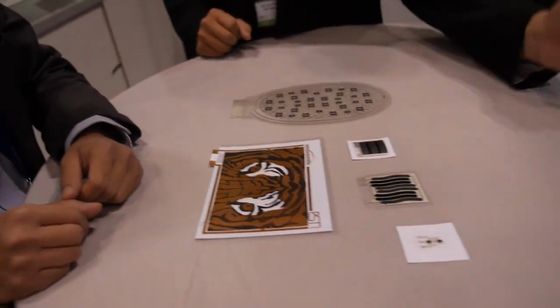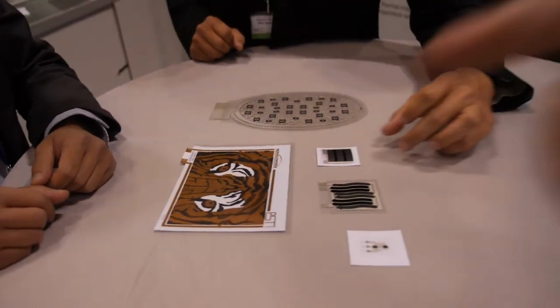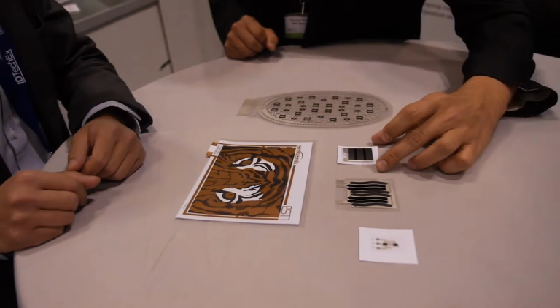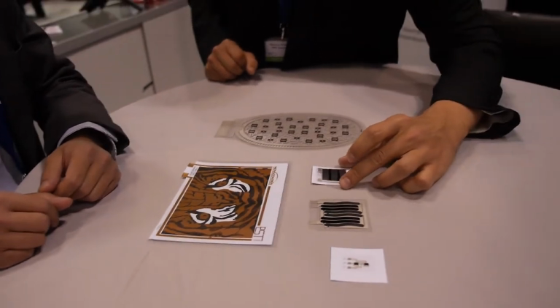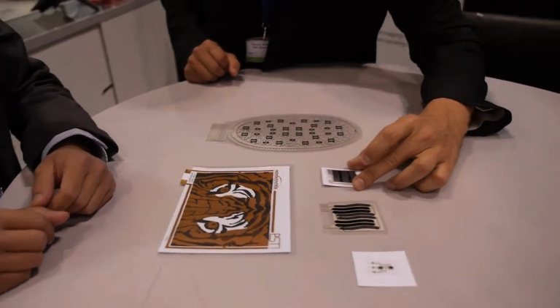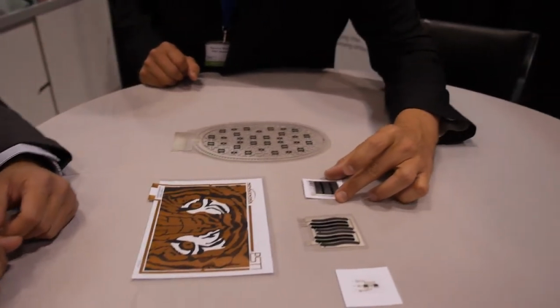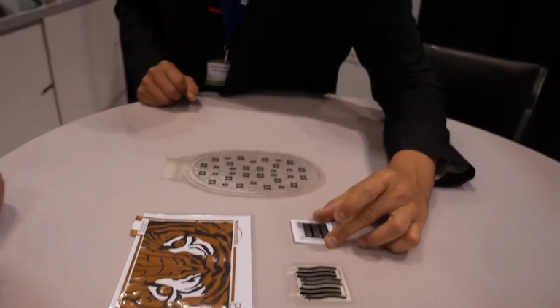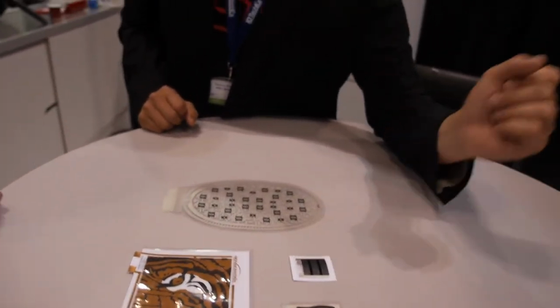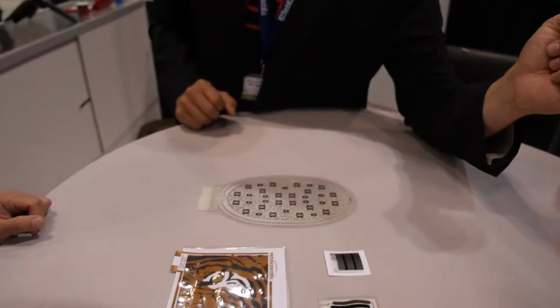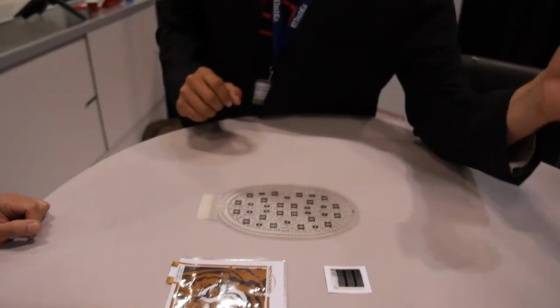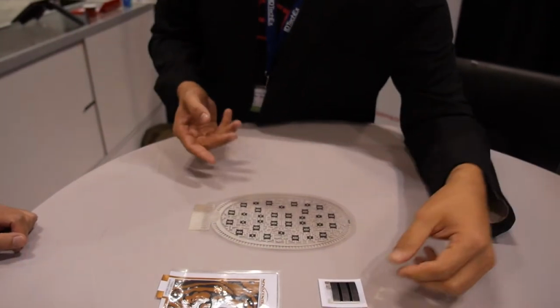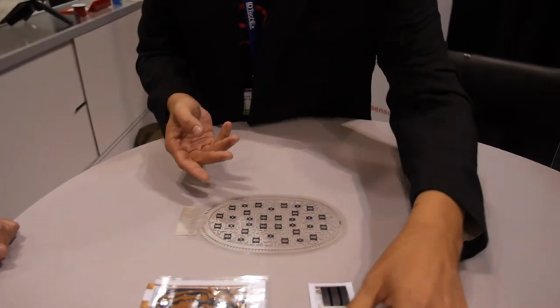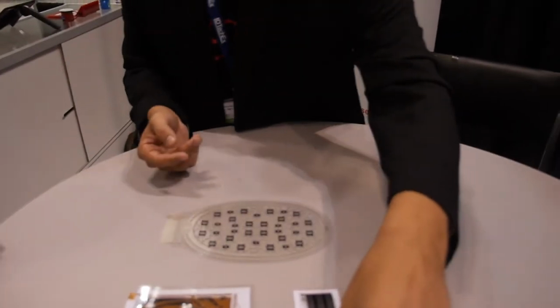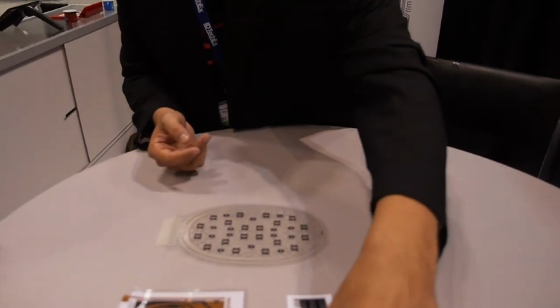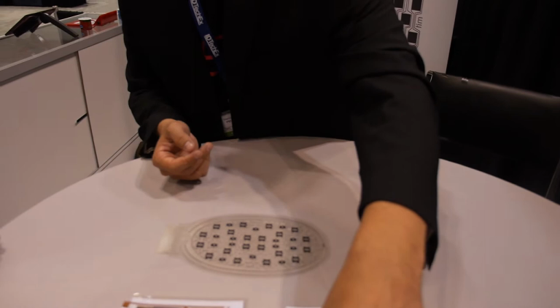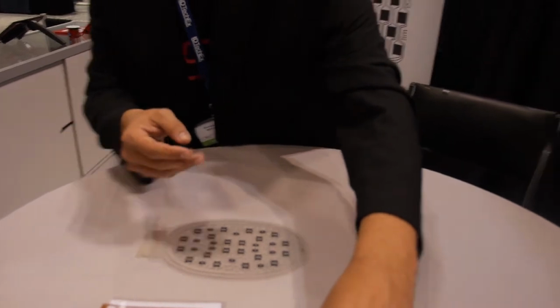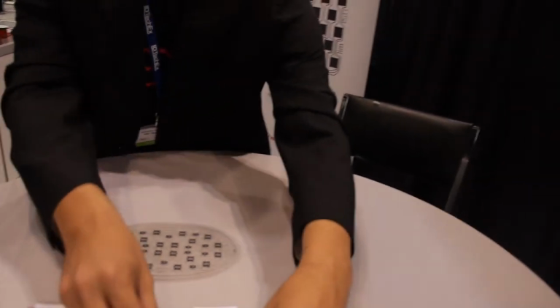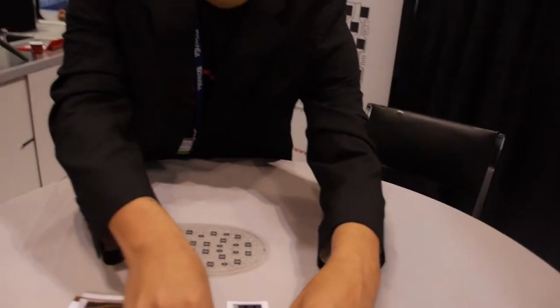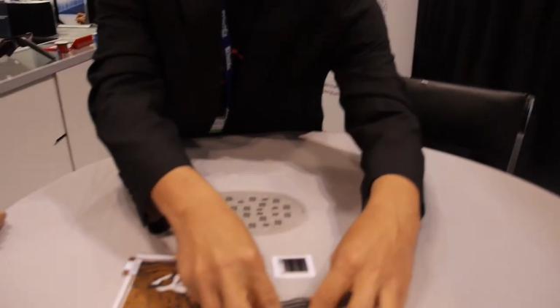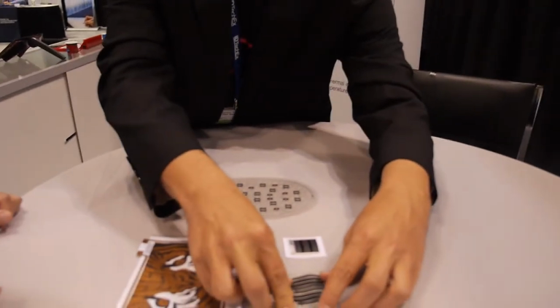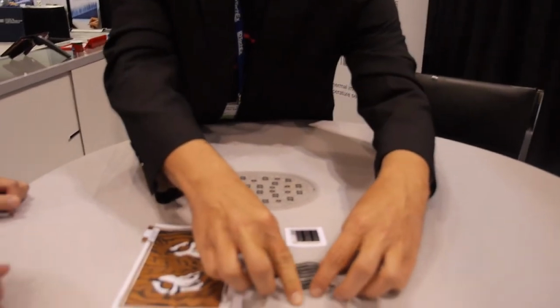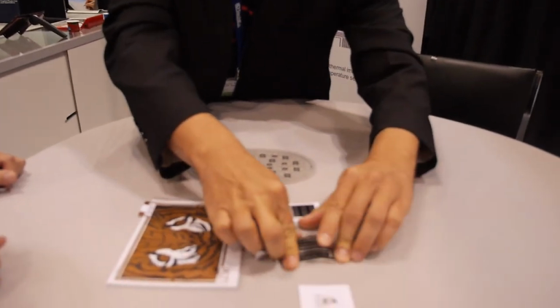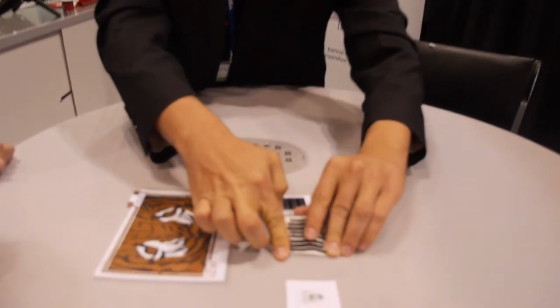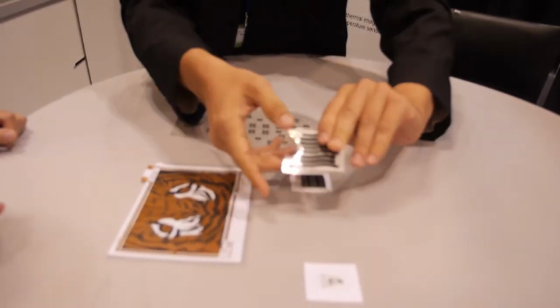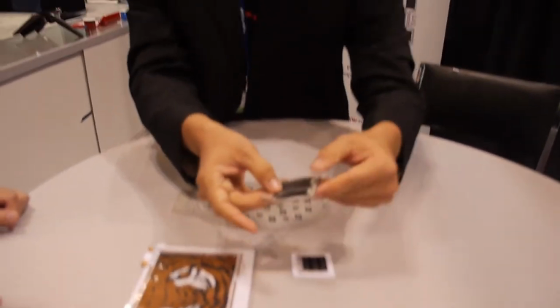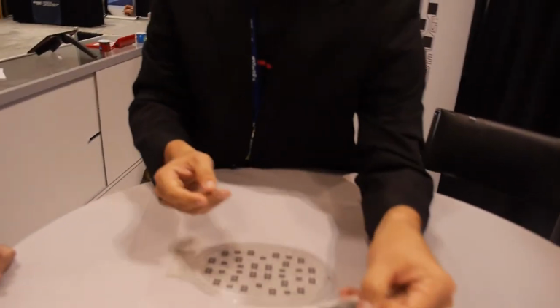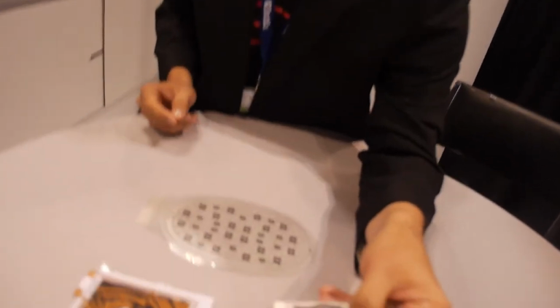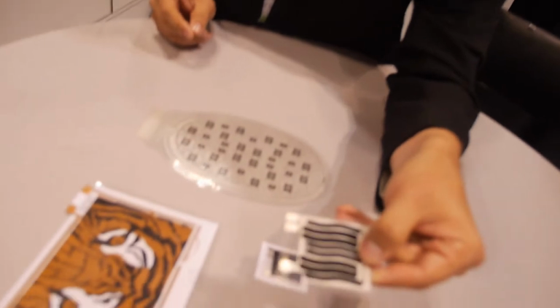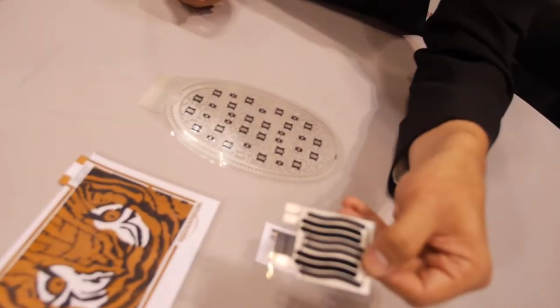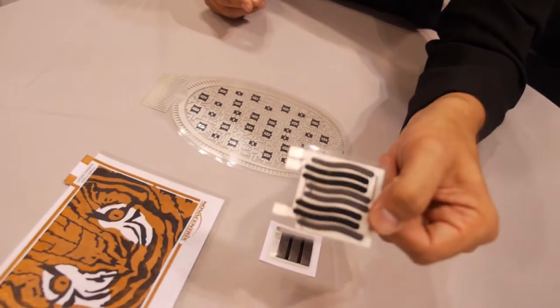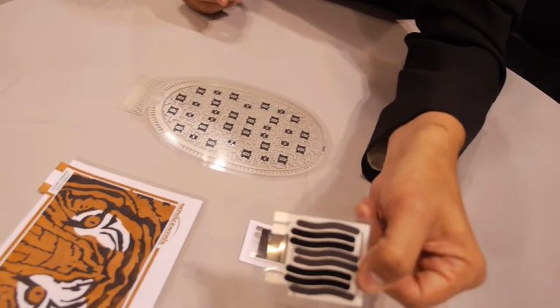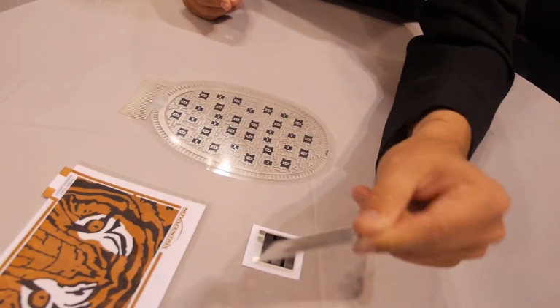And then, here, these are other forms. These are simple thermistors, whereas these ones are thermistors combined with fixed resistors. So, this is actually a voltage divider.